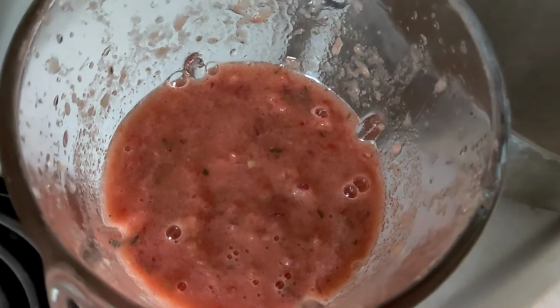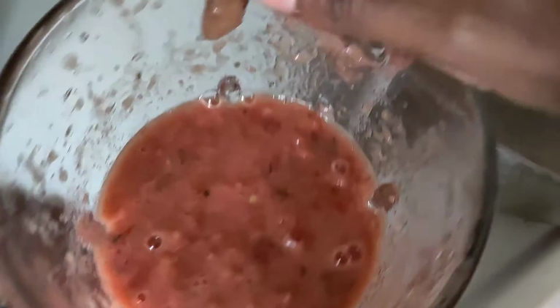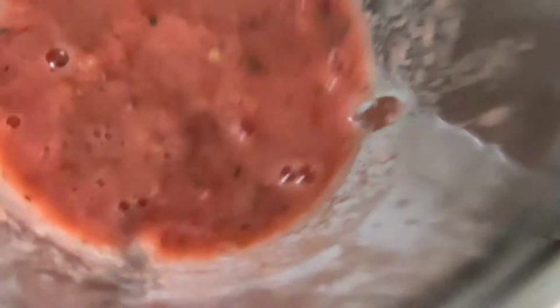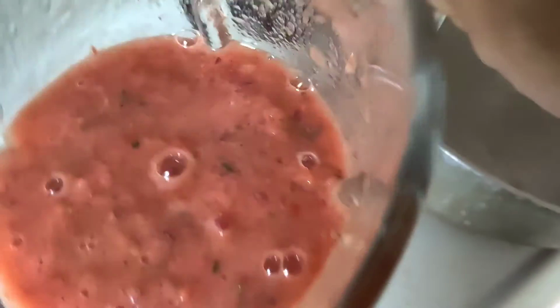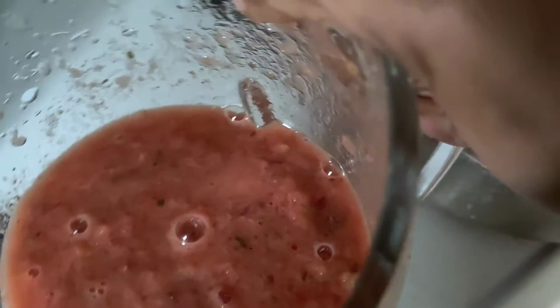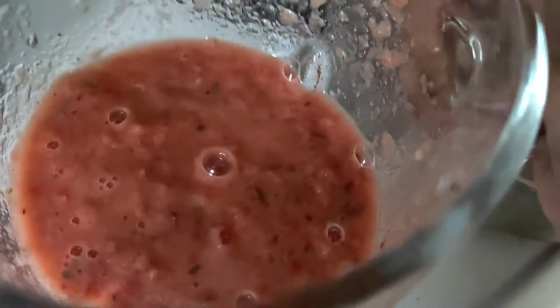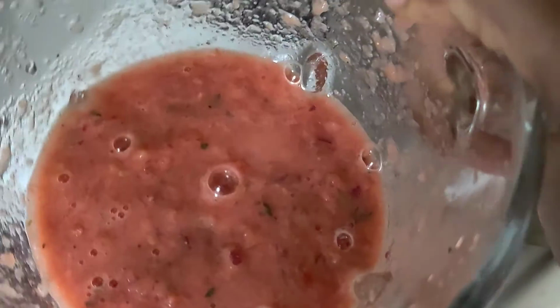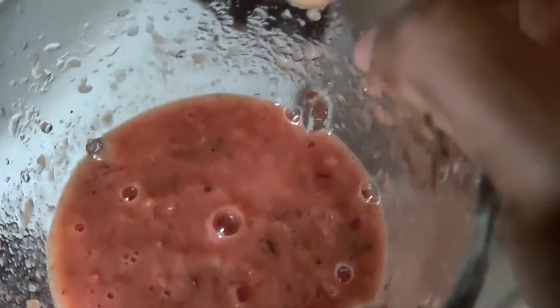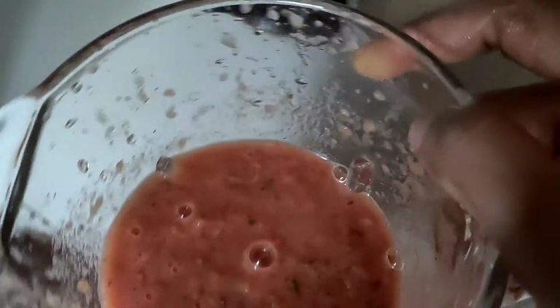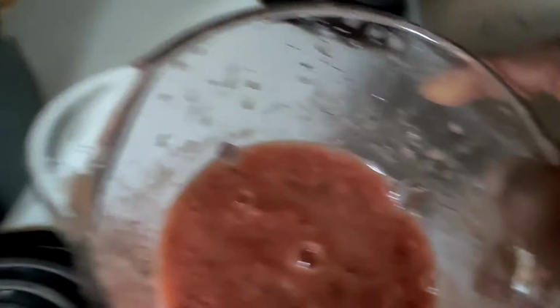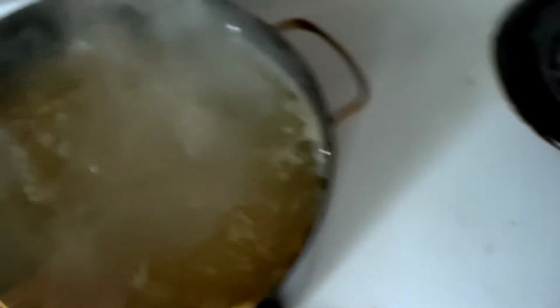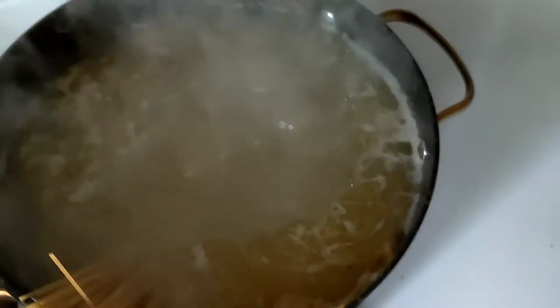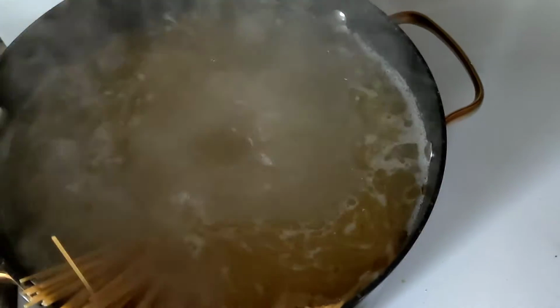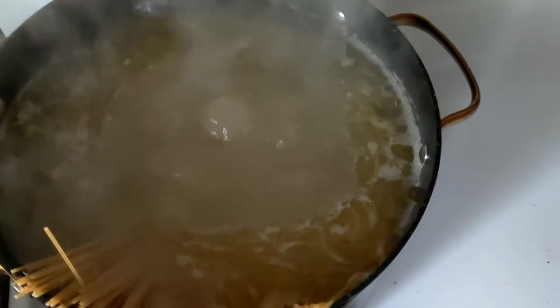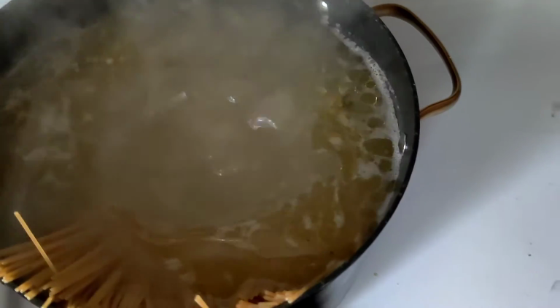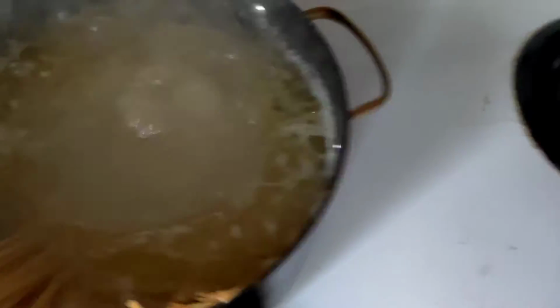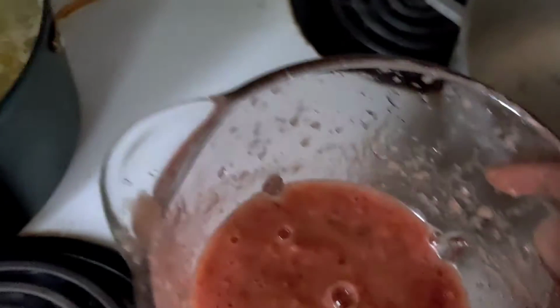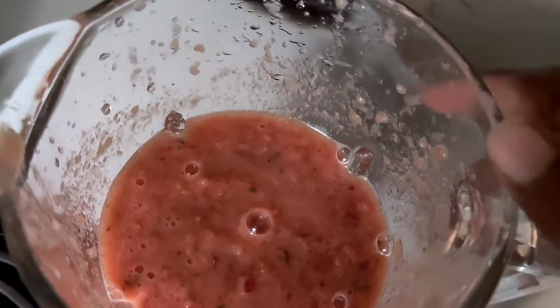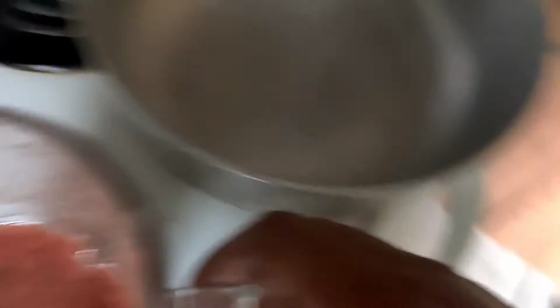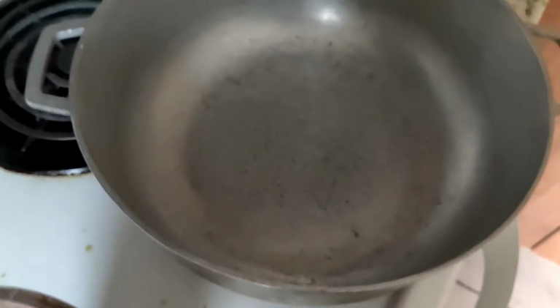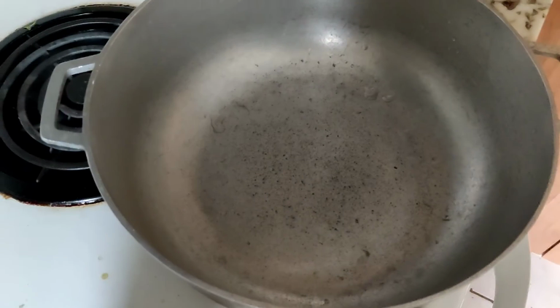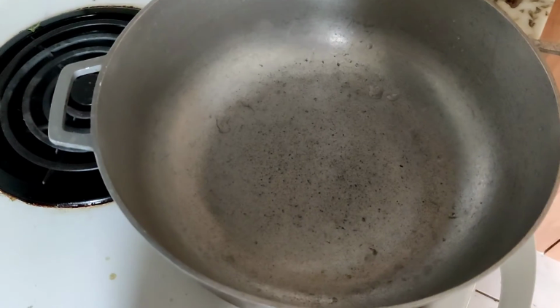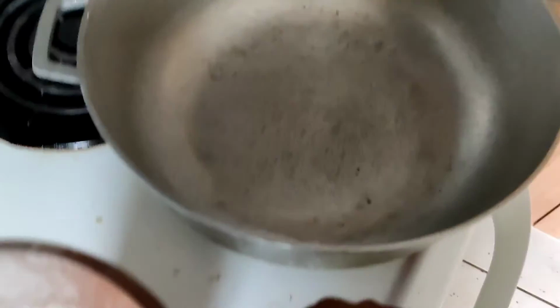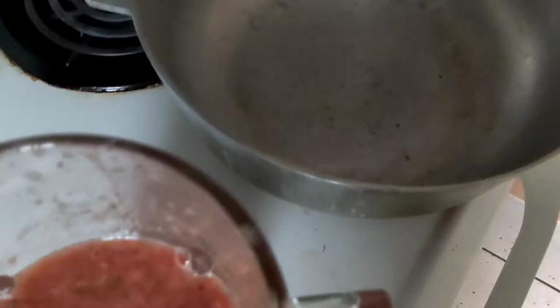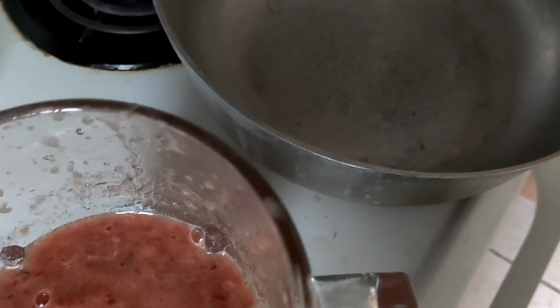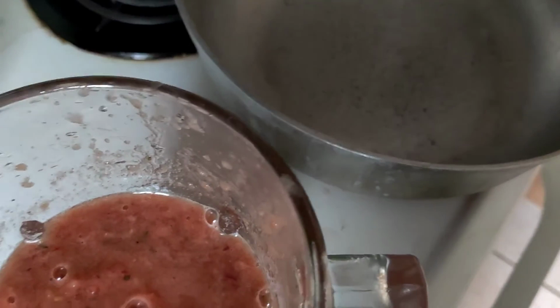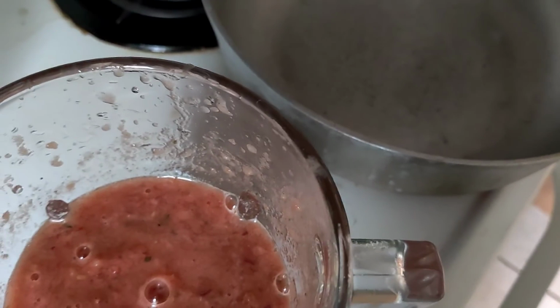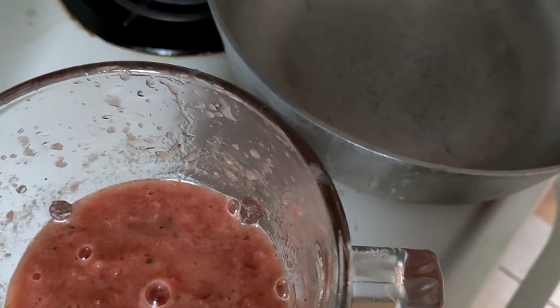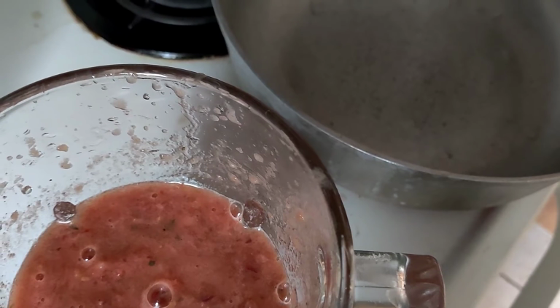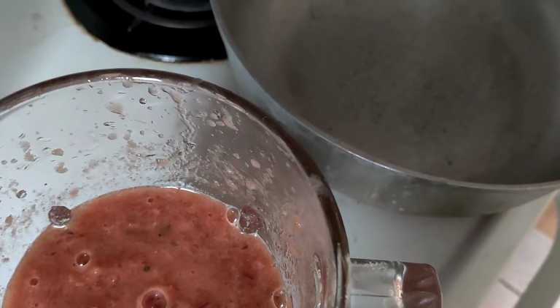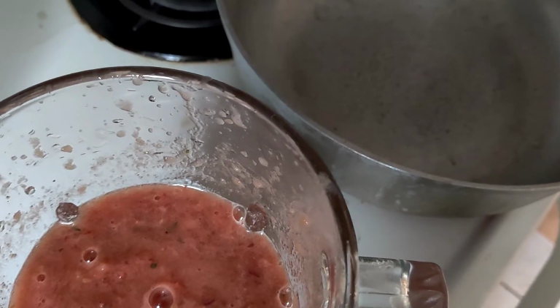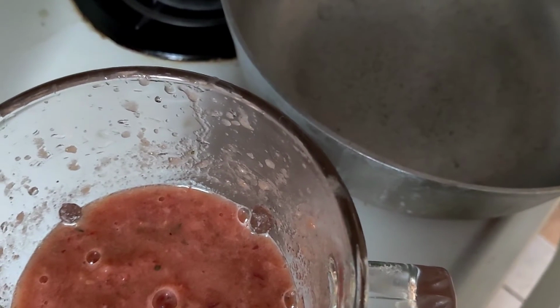That's the first part — this is how I make my tomato sauce. I just blend it a little, and I have my pasta cooking. I'm going to put it in here, and that's the second part.